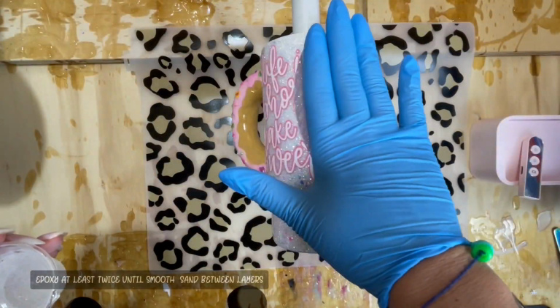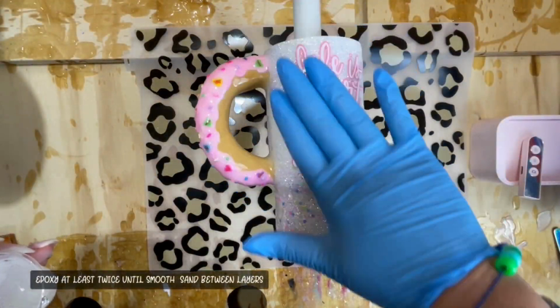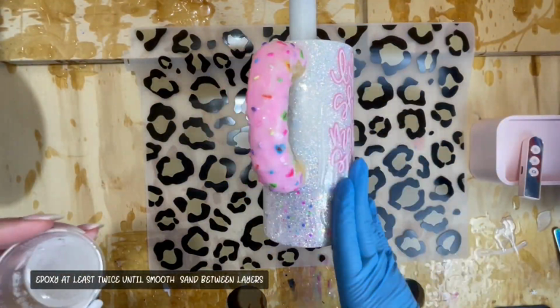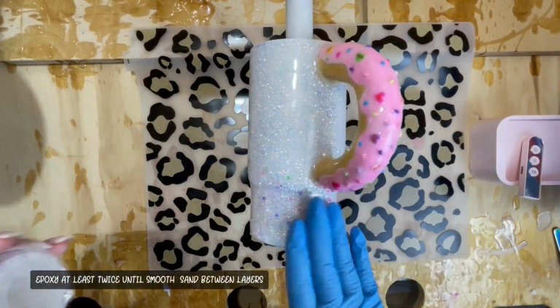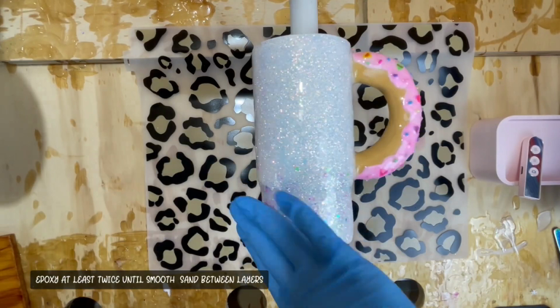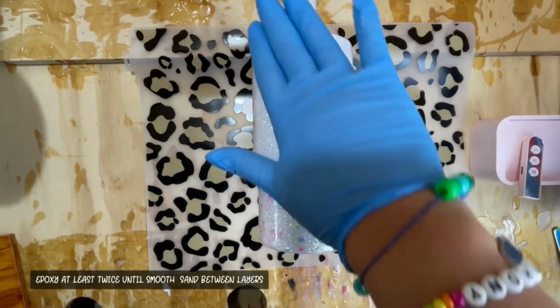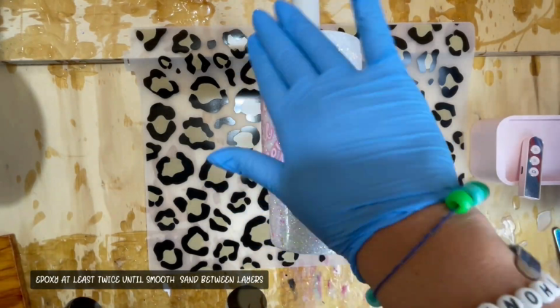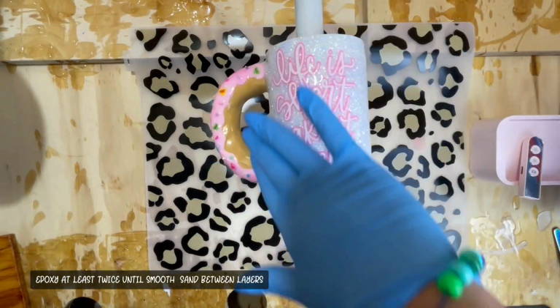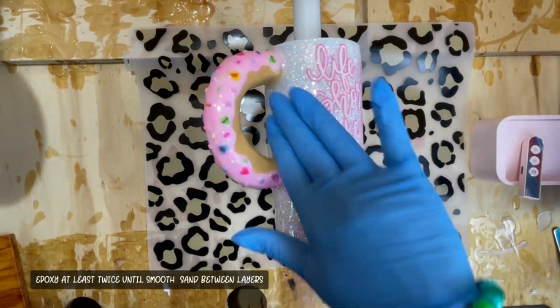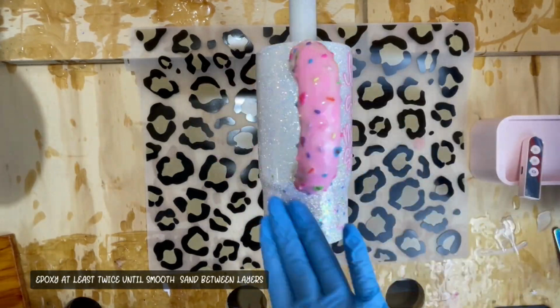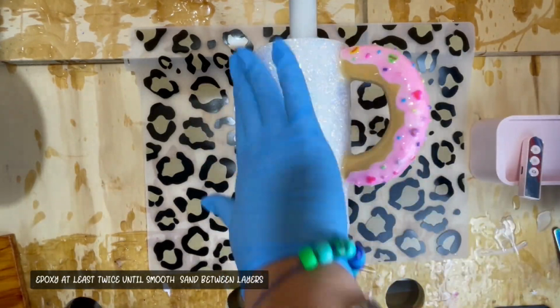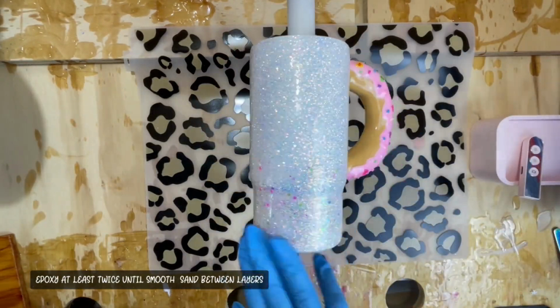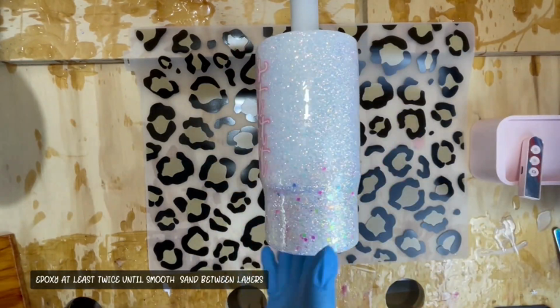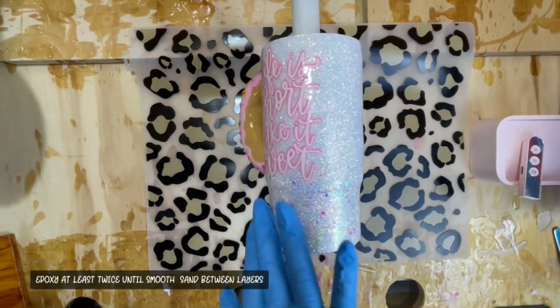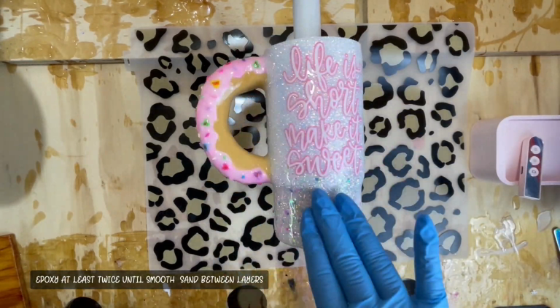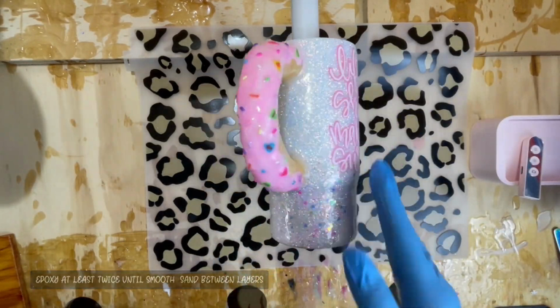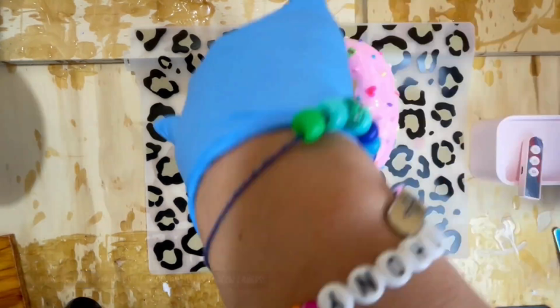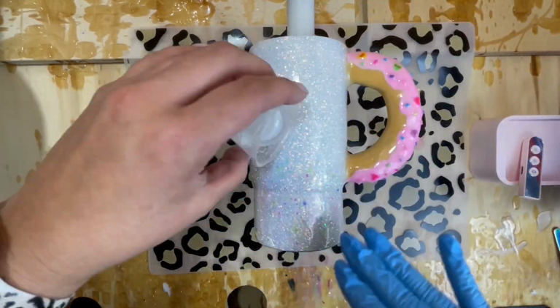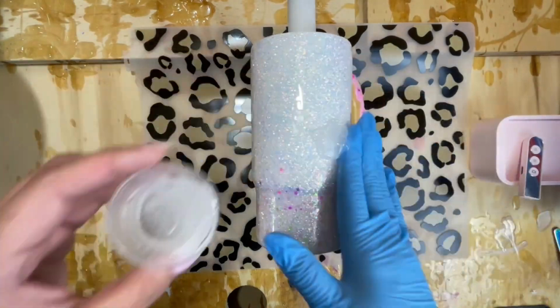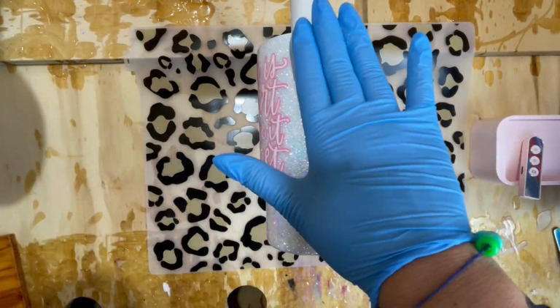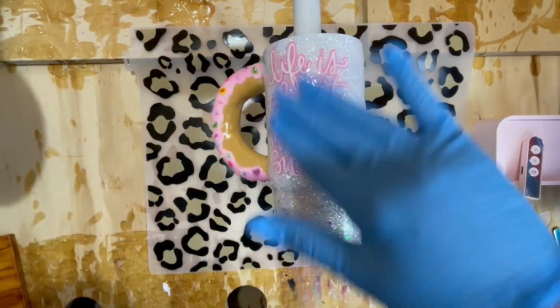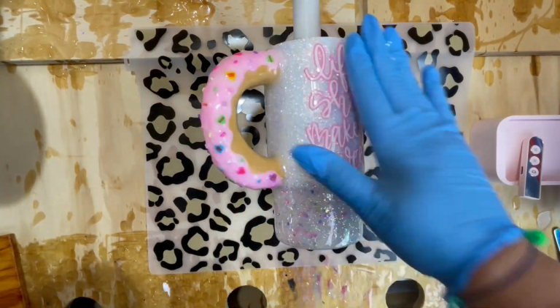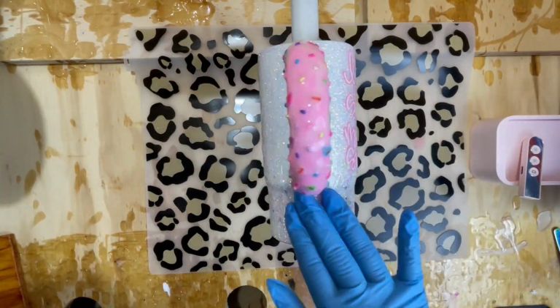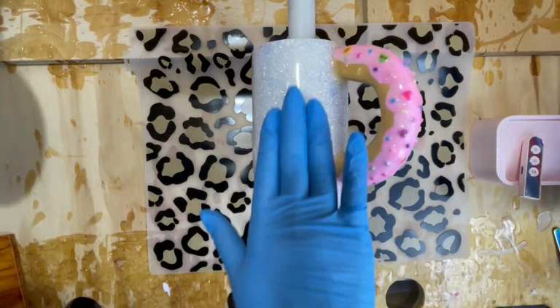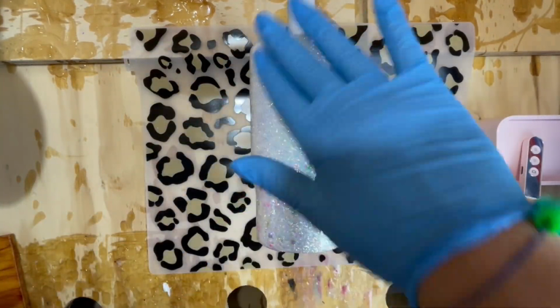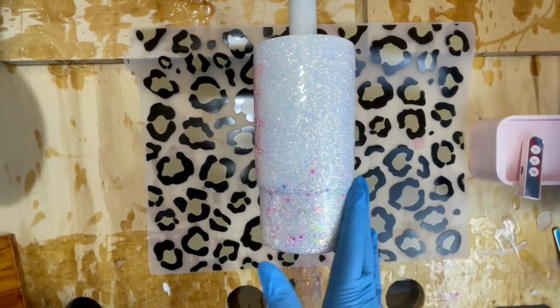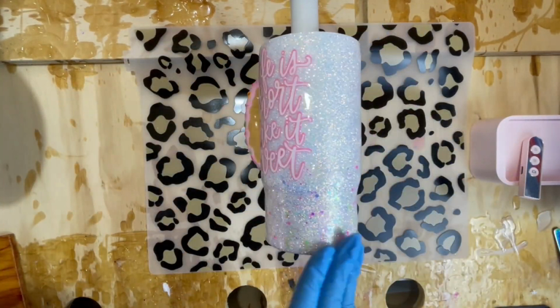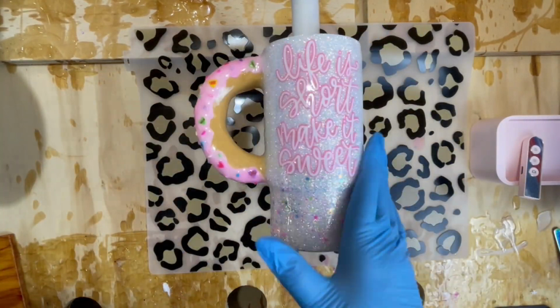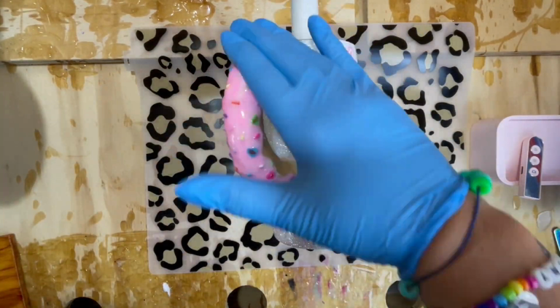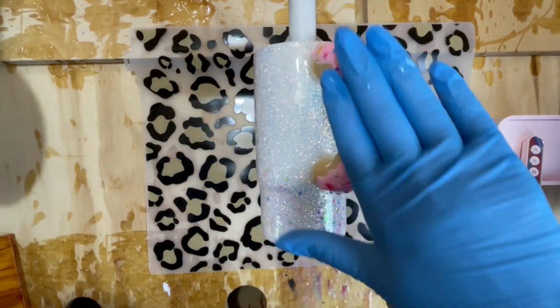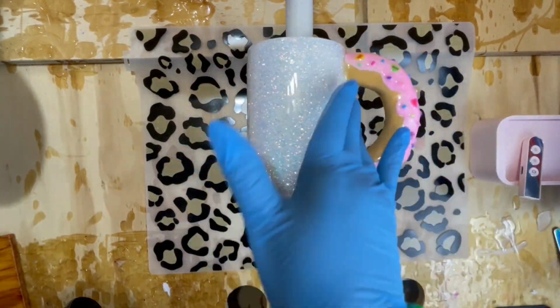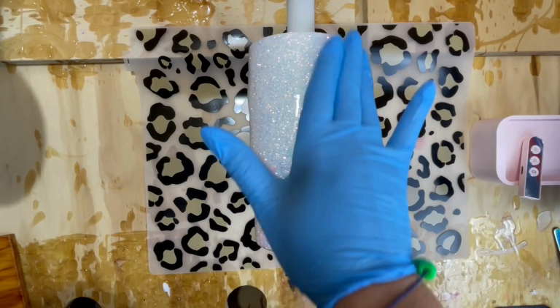After our decal is exactly where we want it, we're going to go ahead and epoxy it at least two more times, sanding between each layer, making sure all our edges are nice and smooth.